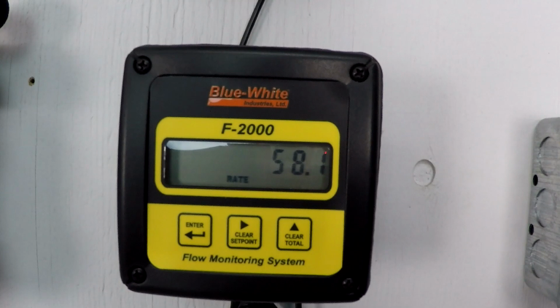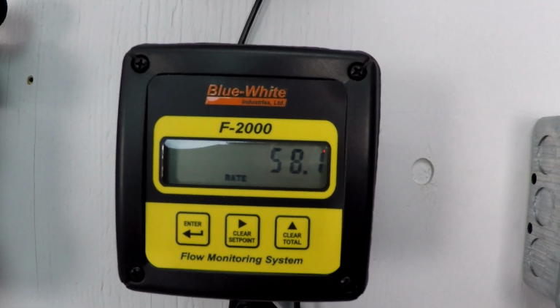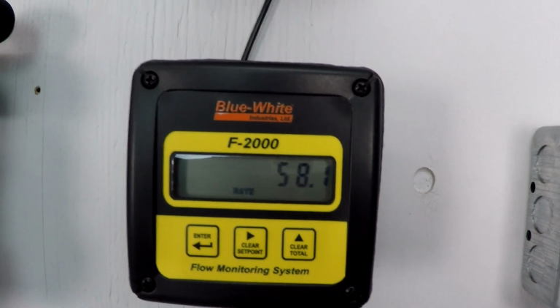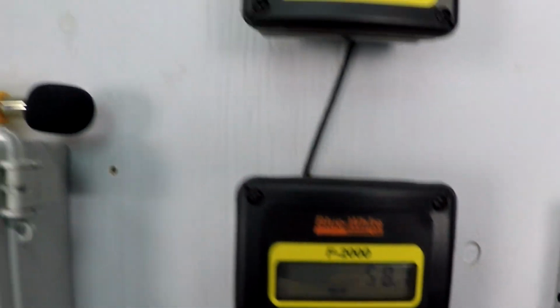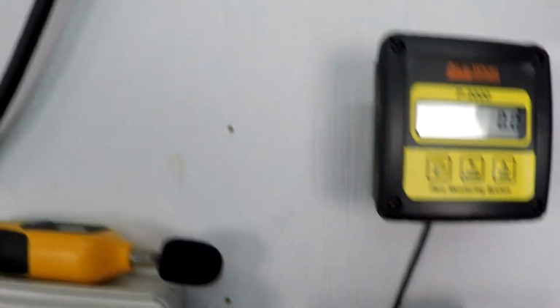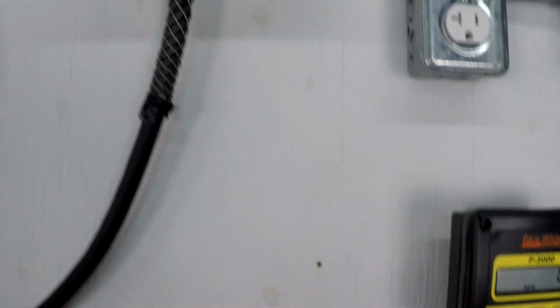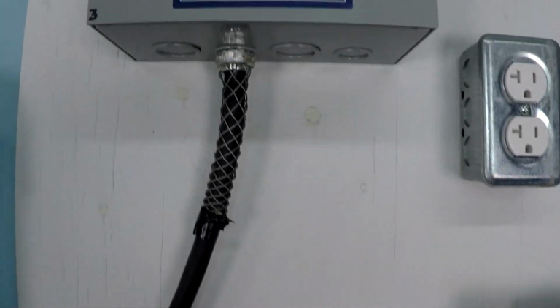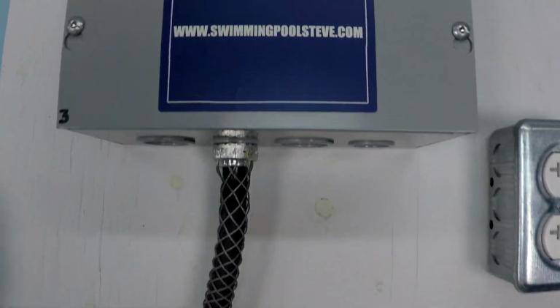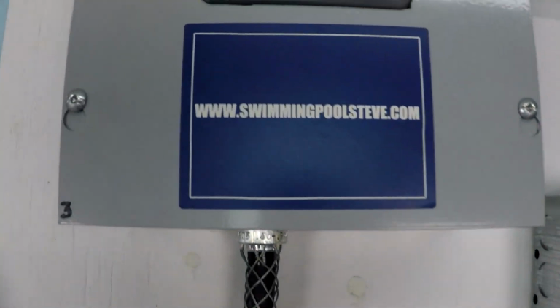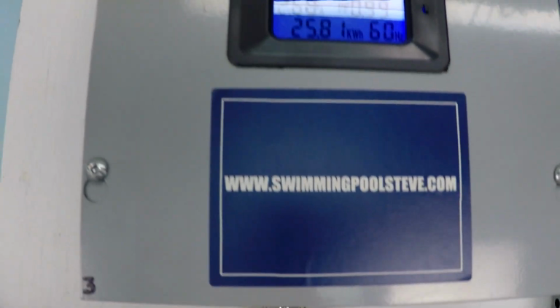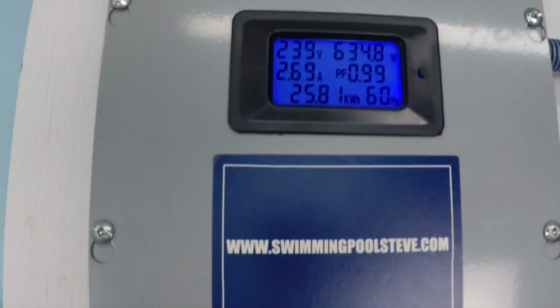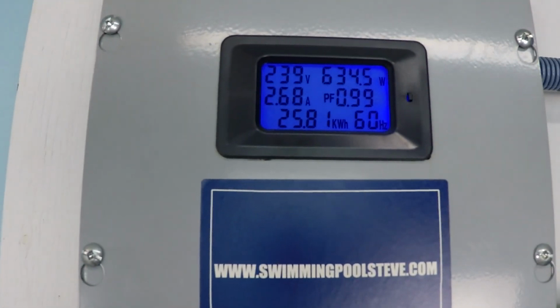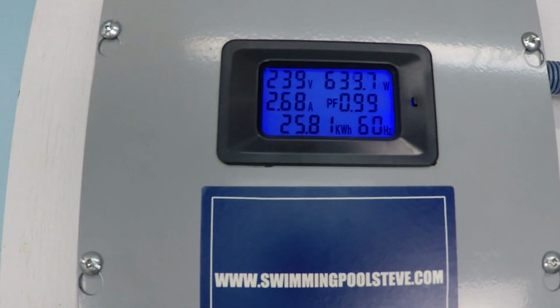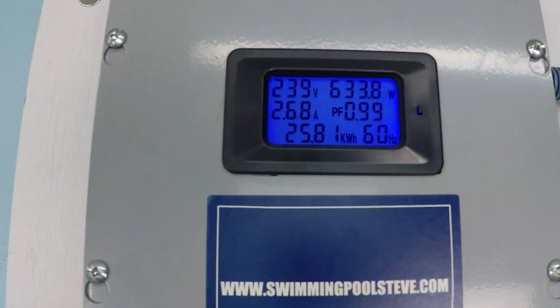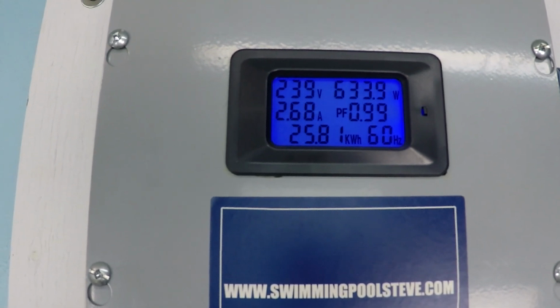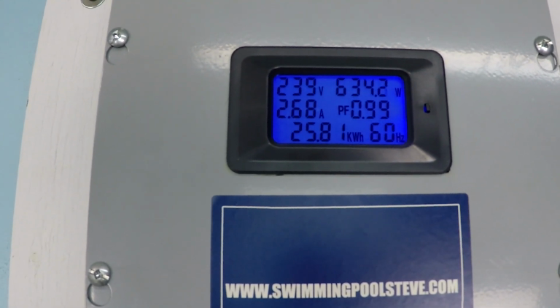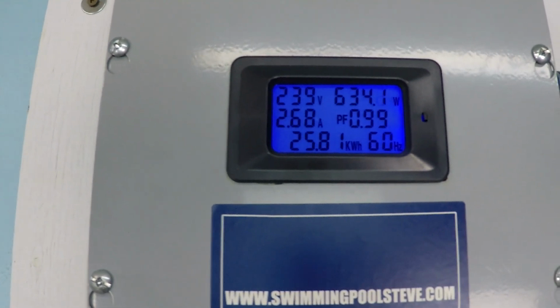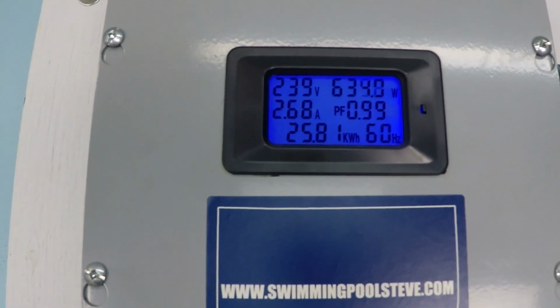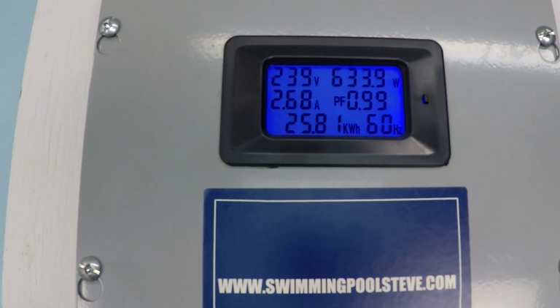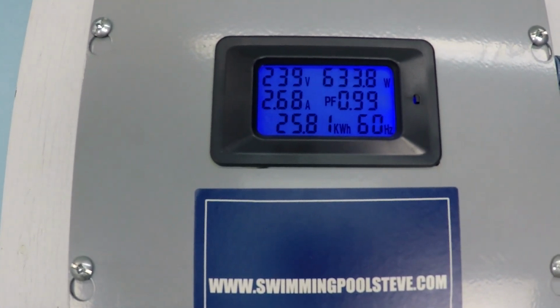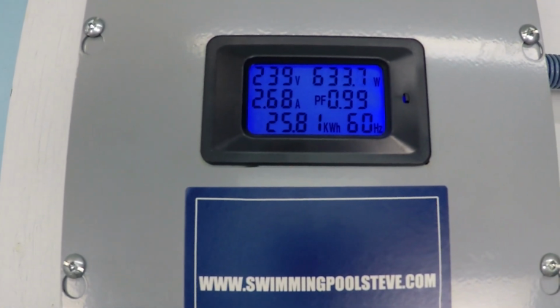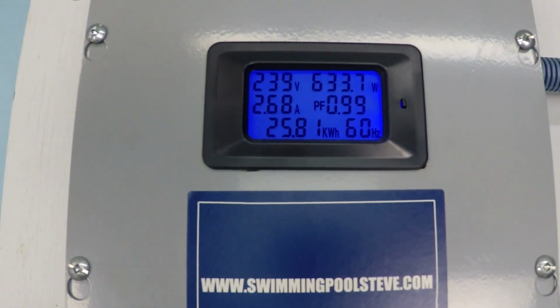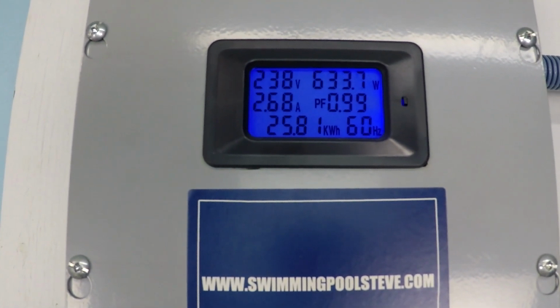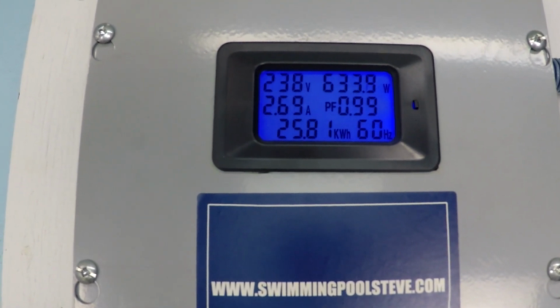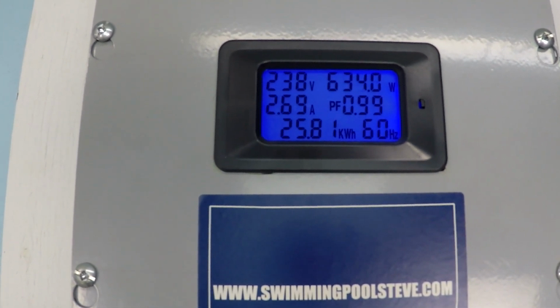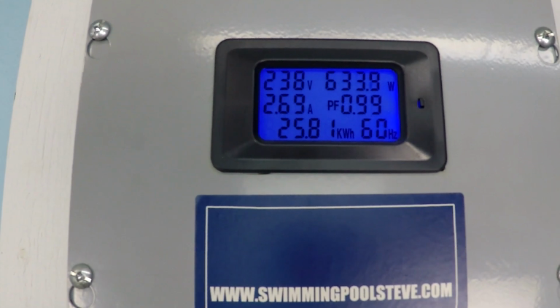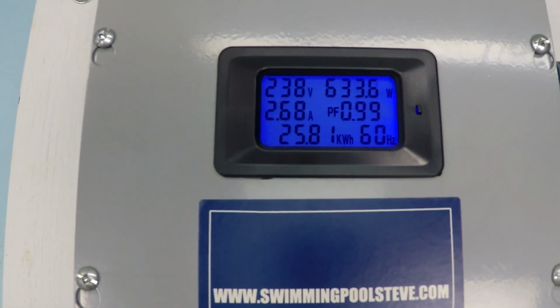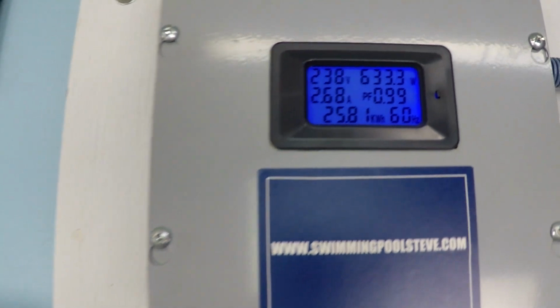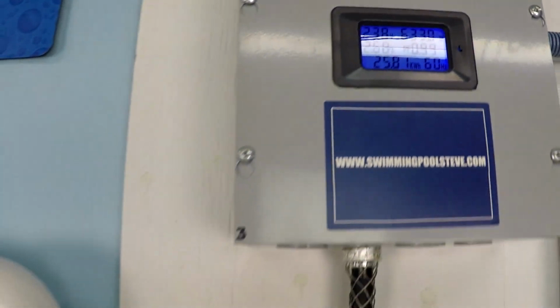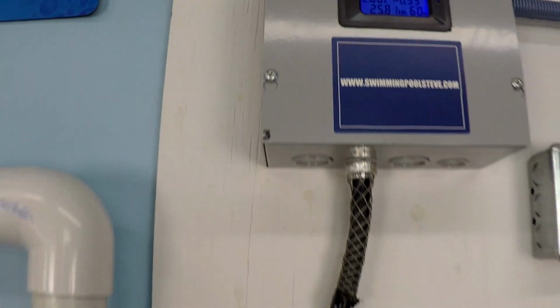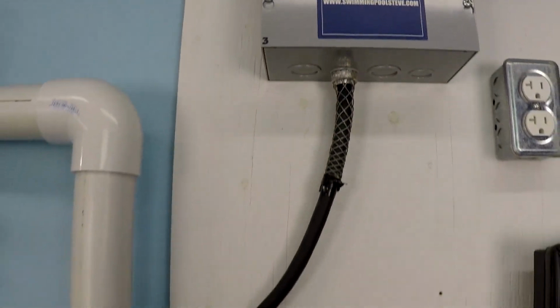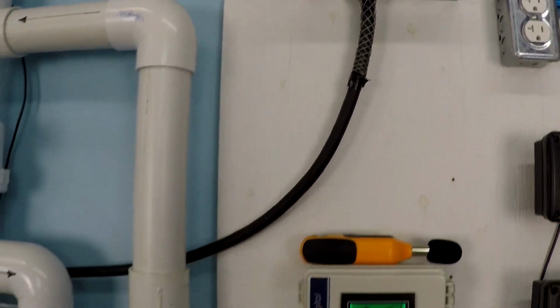At 2,500 RPM: just over 58 gallons per minute, 633 watts of power consumption, and 2.69 amps of current draw.